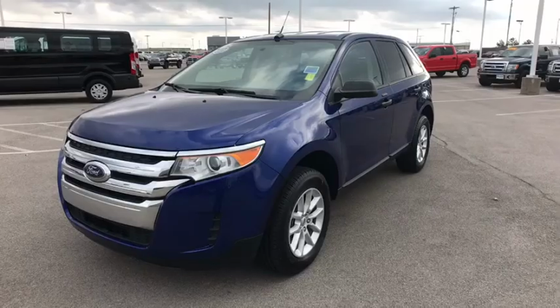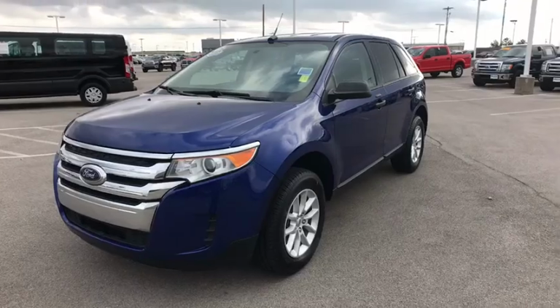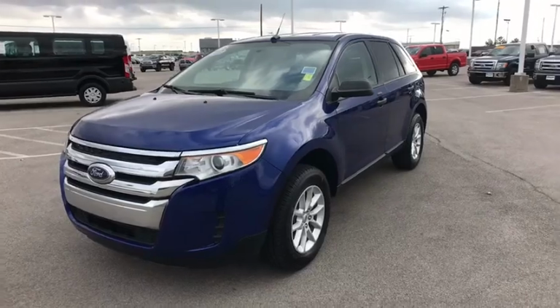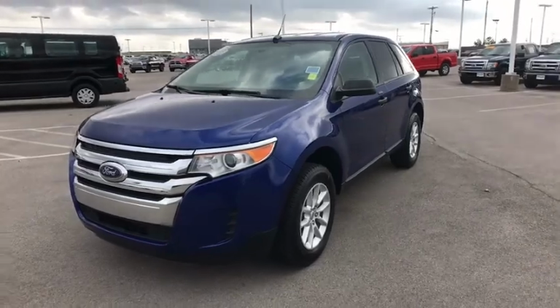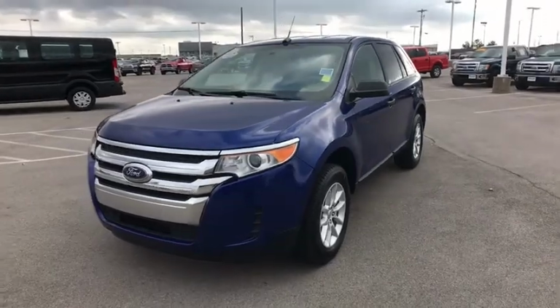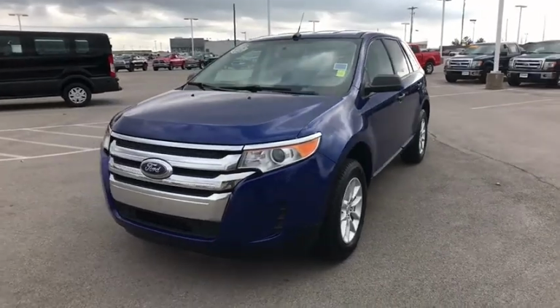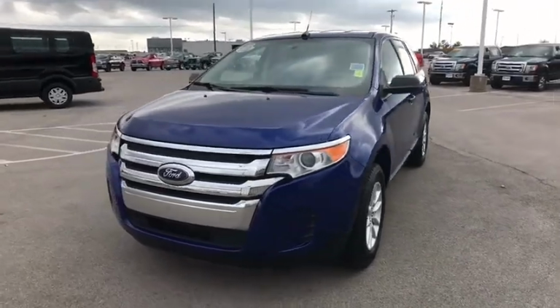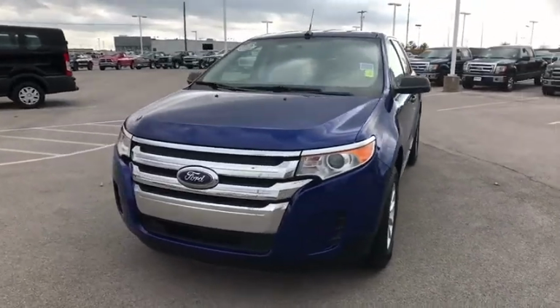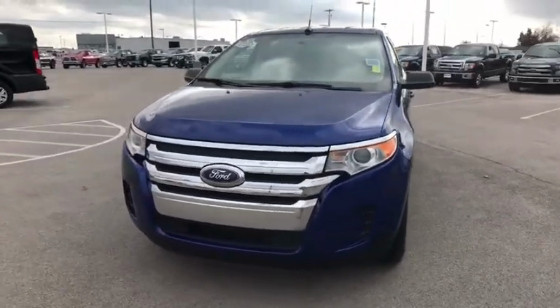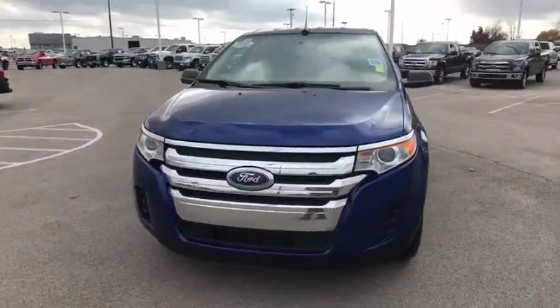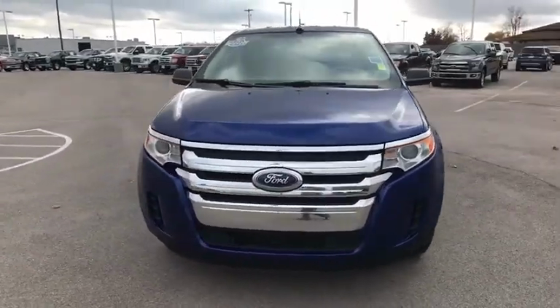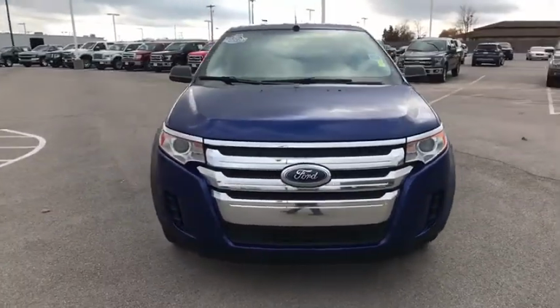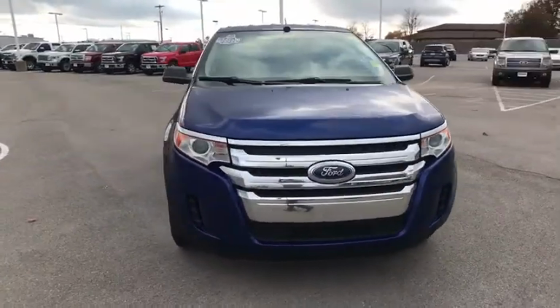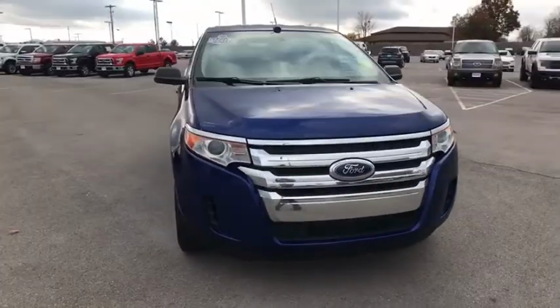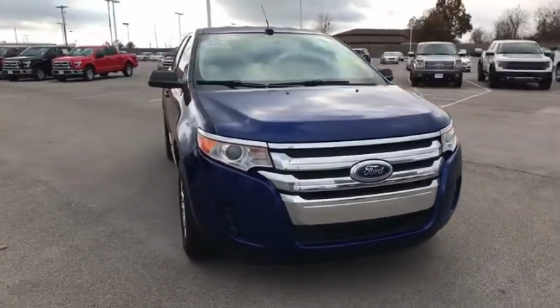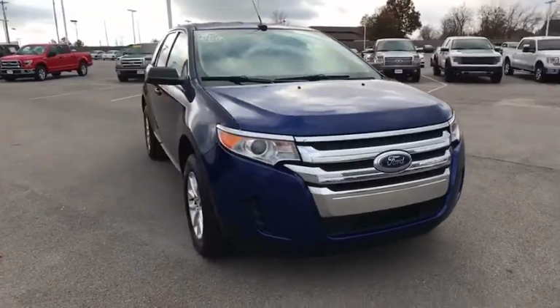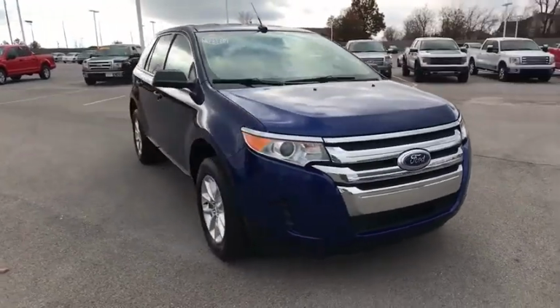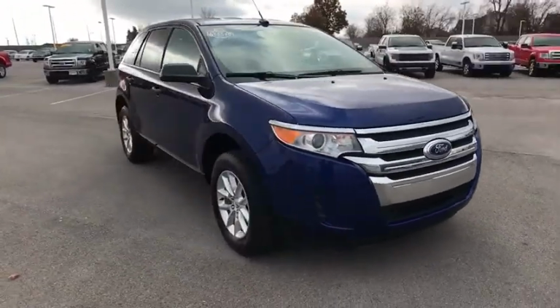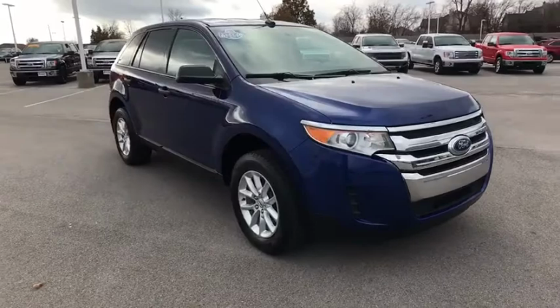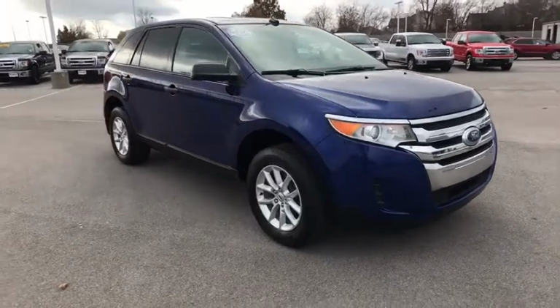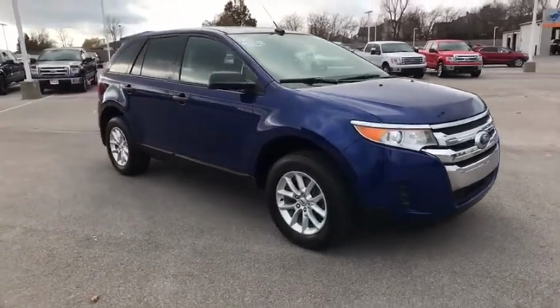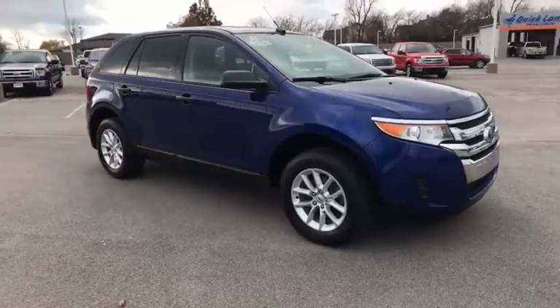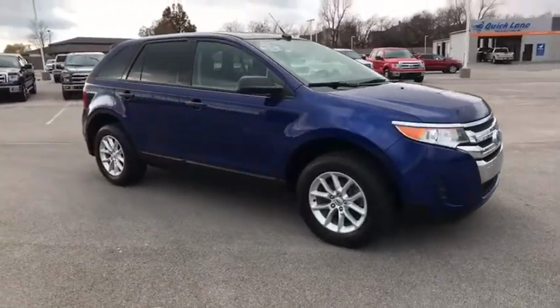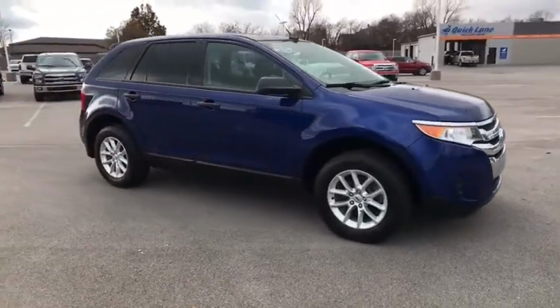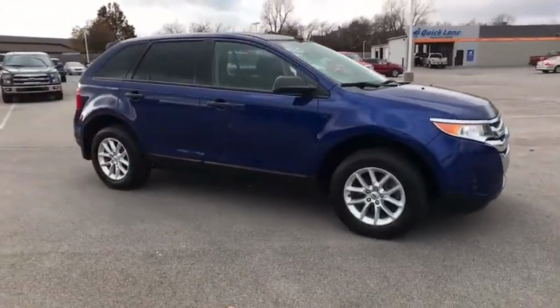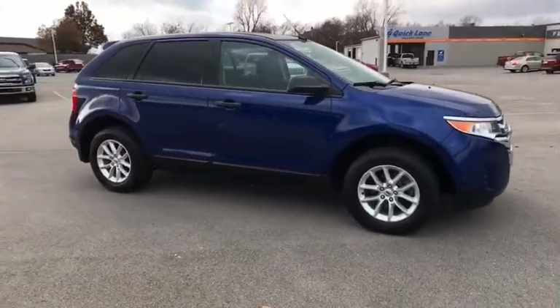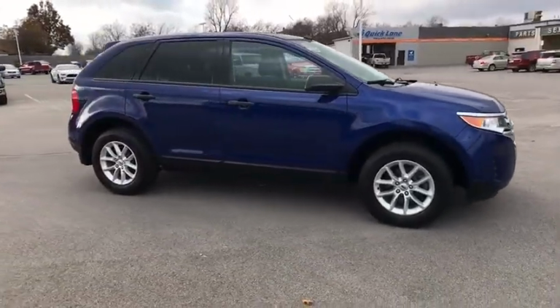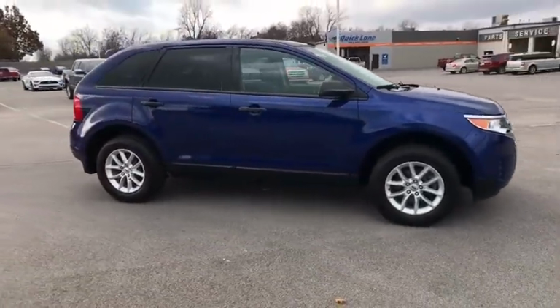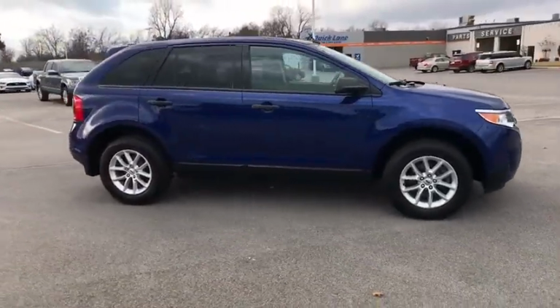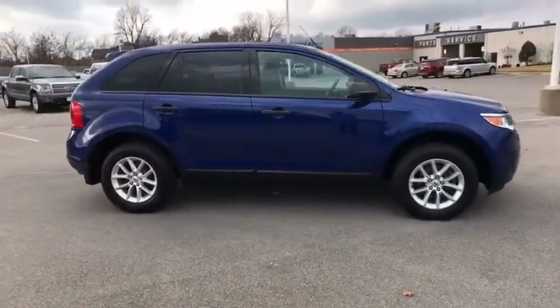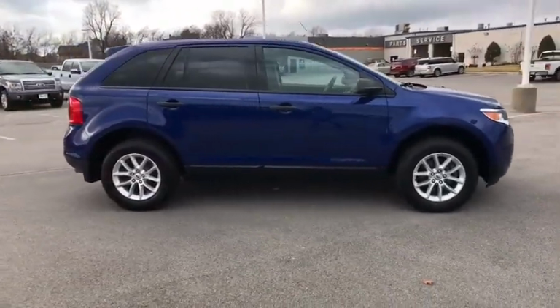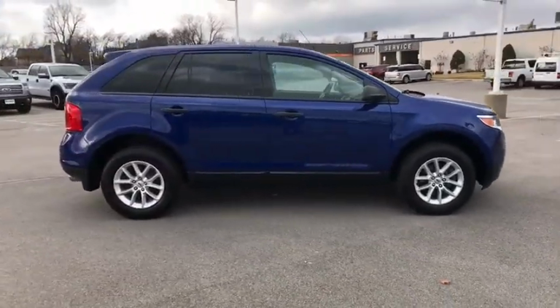The 2014 Ford Edge. Thrills with more power and MPG. Either way, you're in for an exhilarating experience with Ford Edge.